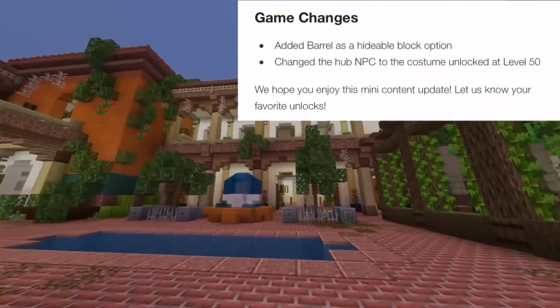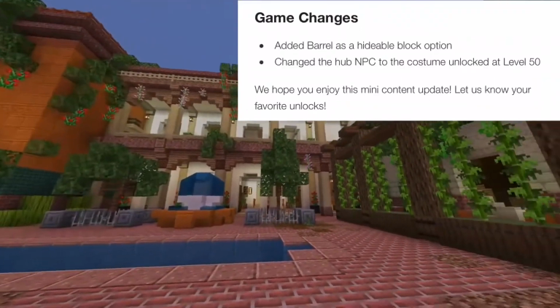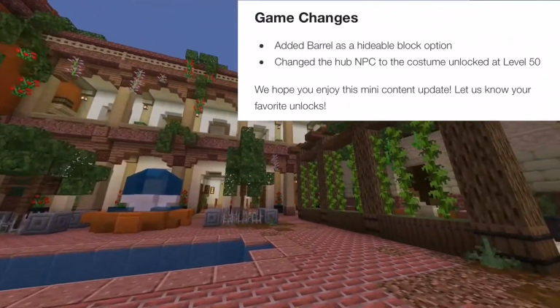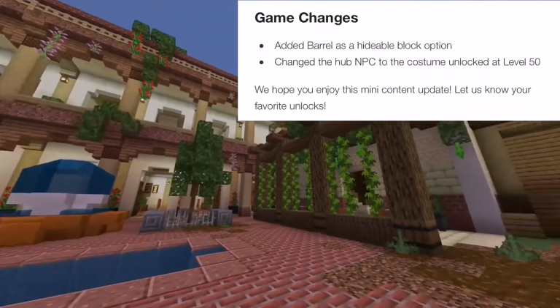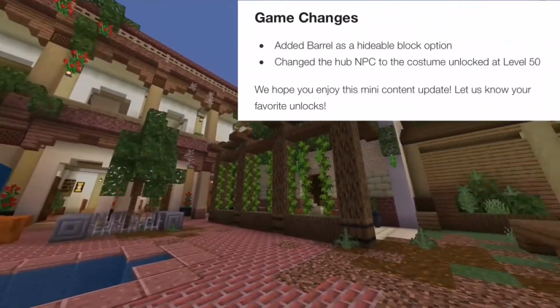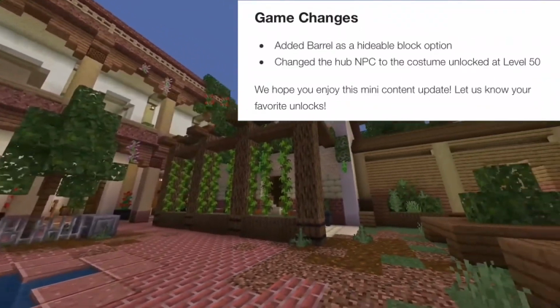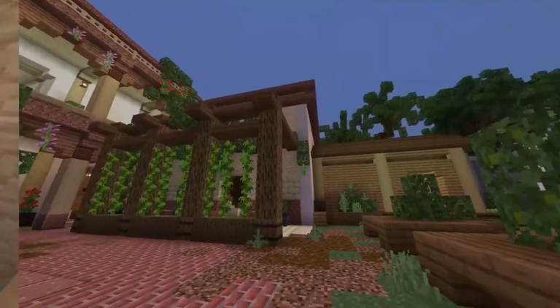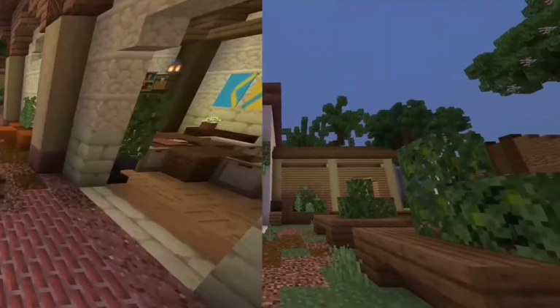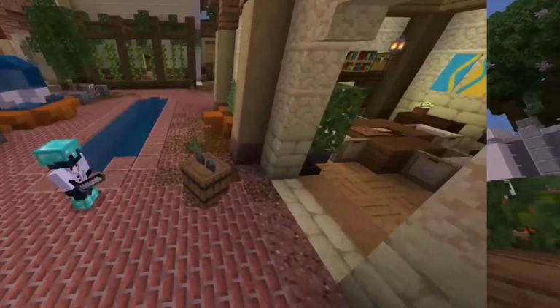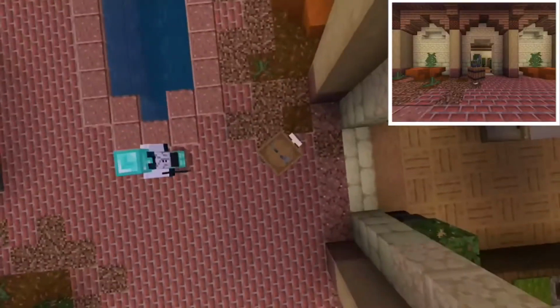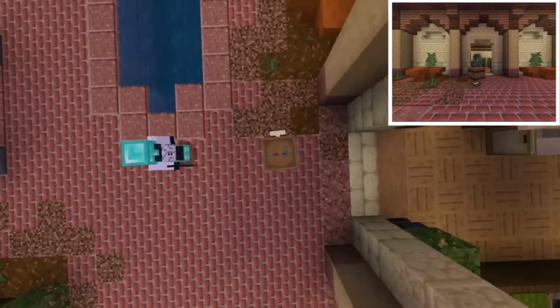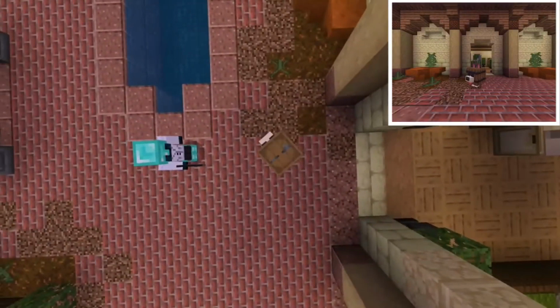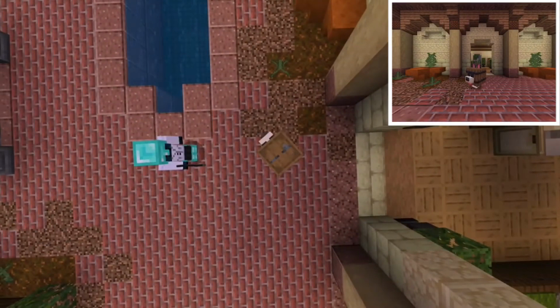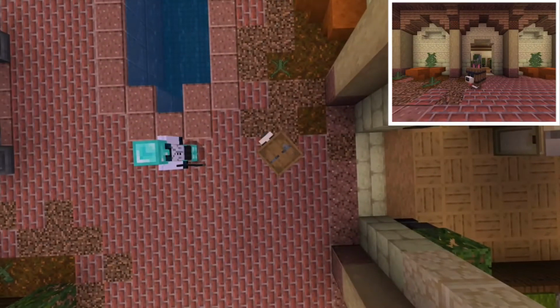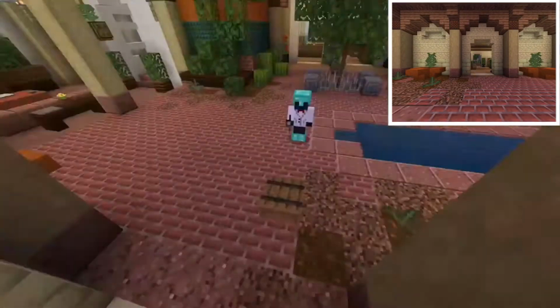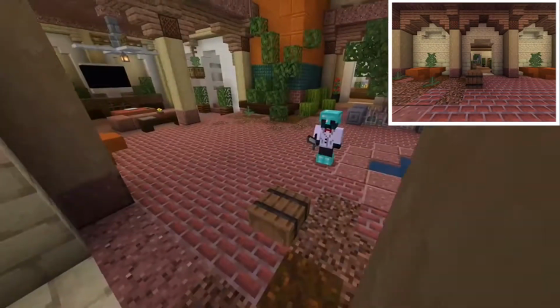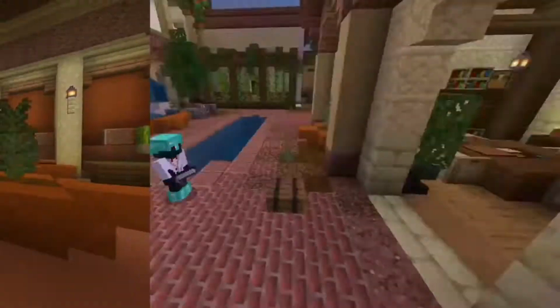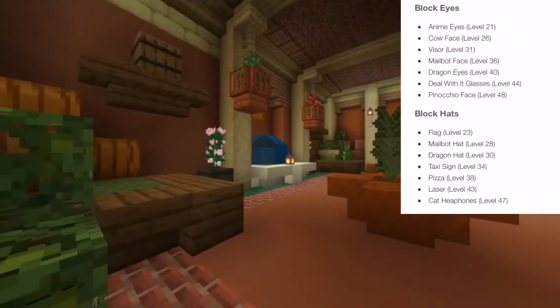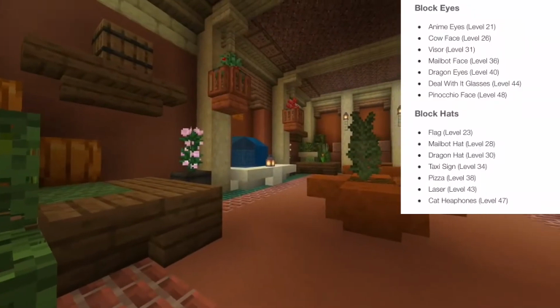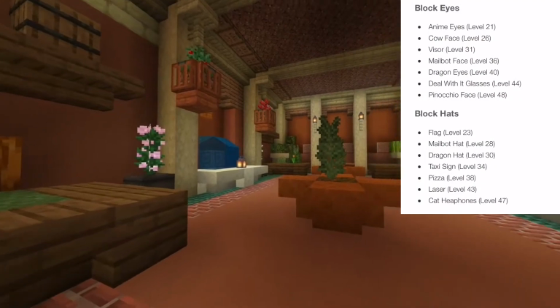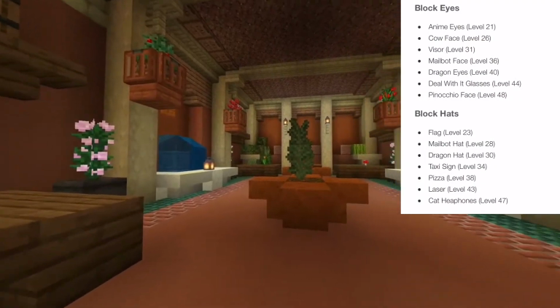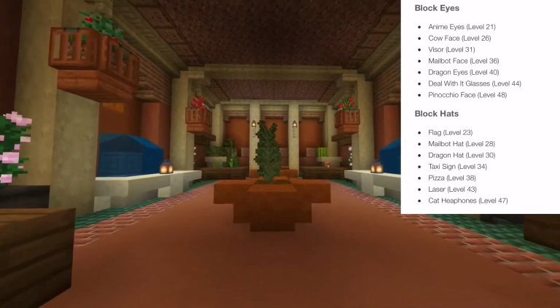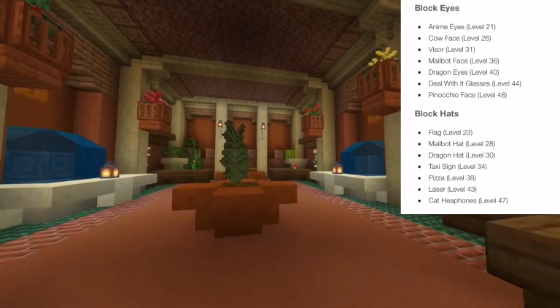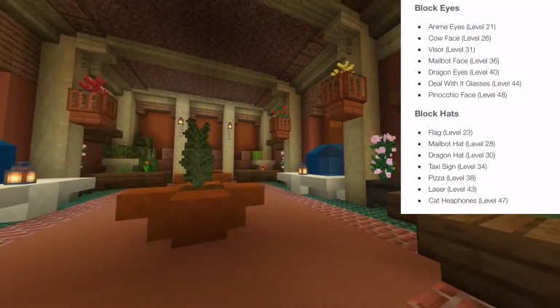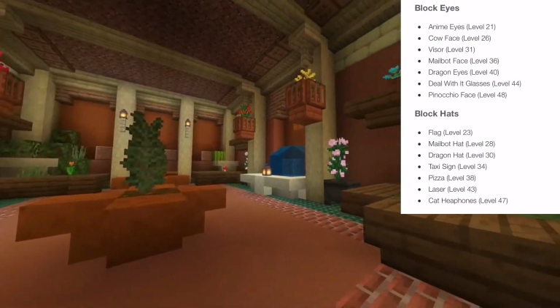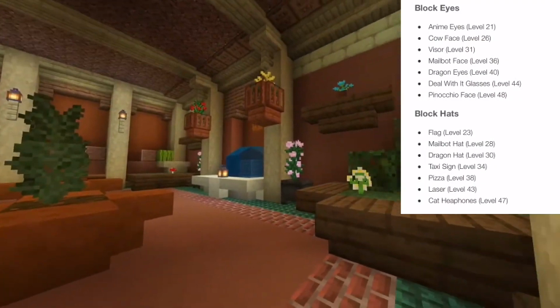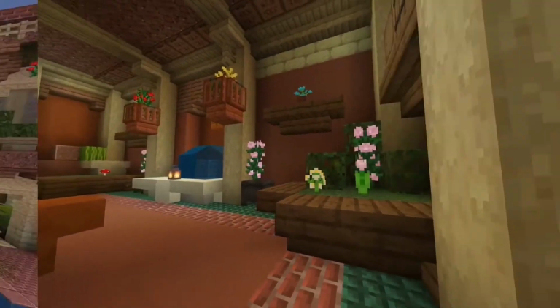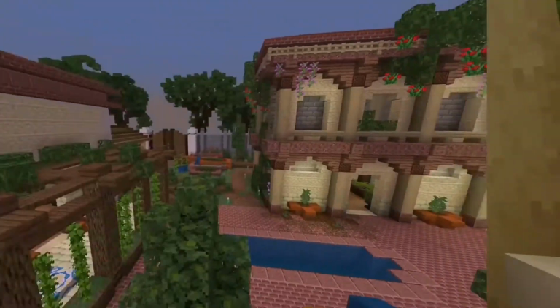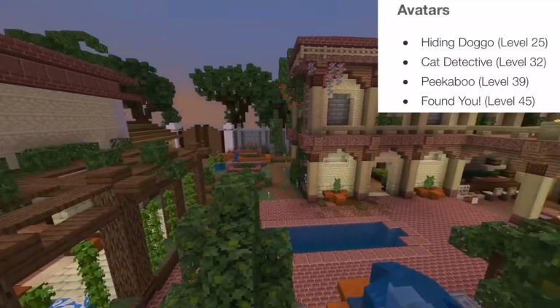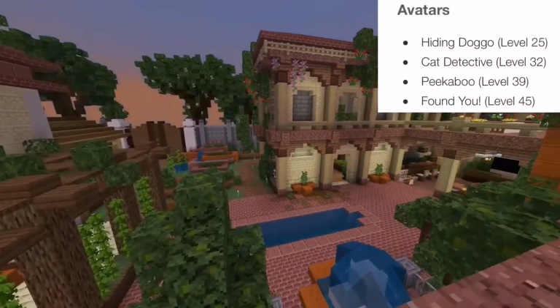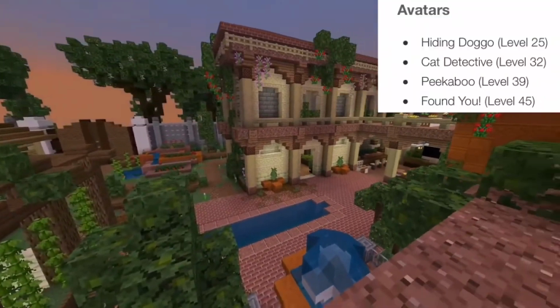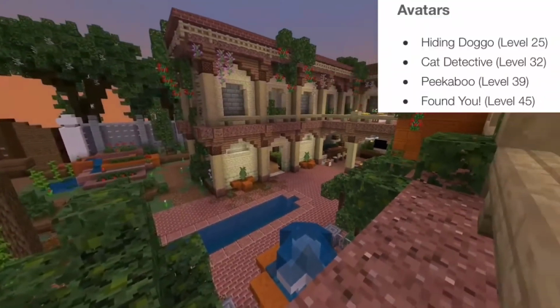You can also hide as a barrel now, but there's a visual glitch — though it only affects you, as seen by this footage. There are also new cosmetics, which can be seen listed now.